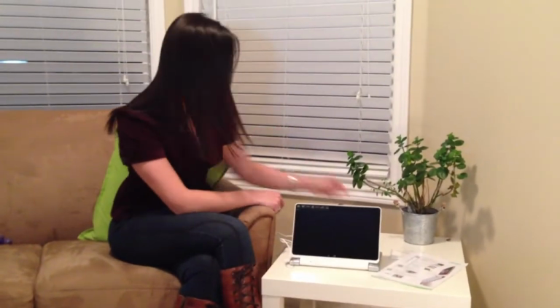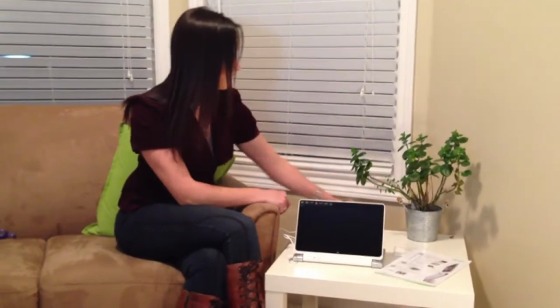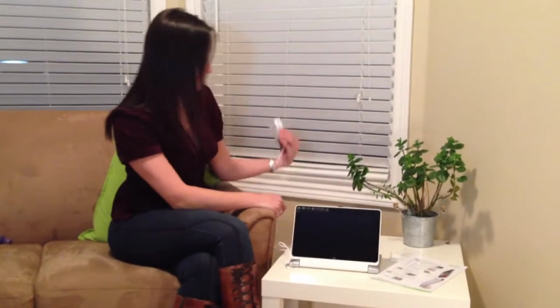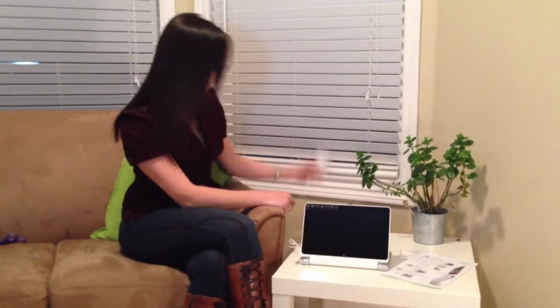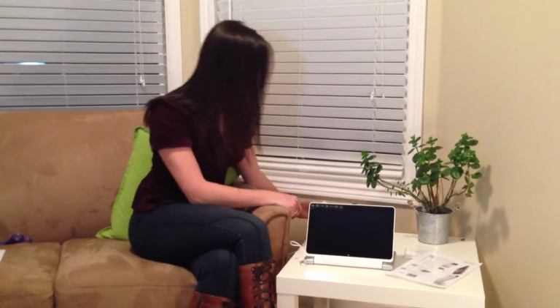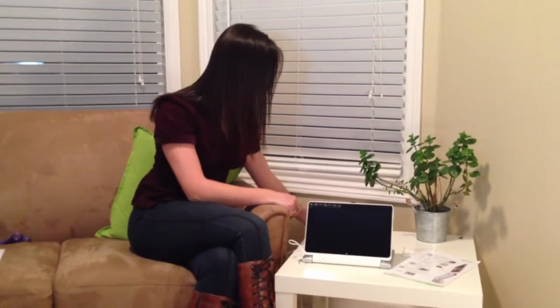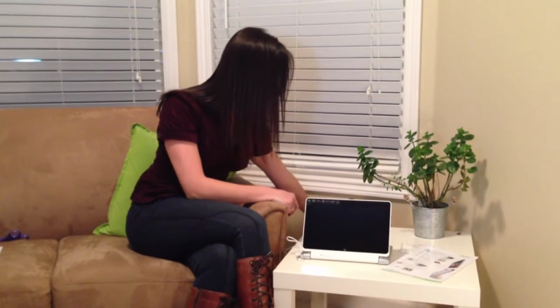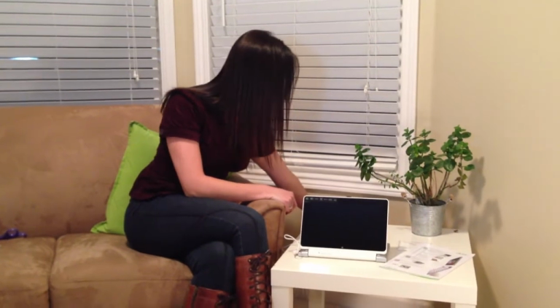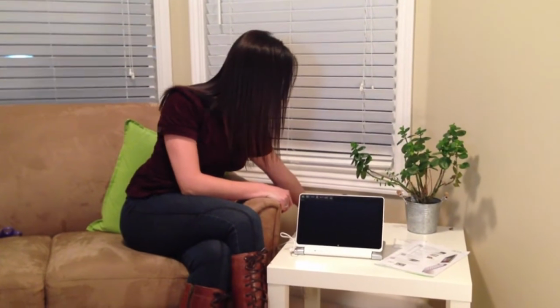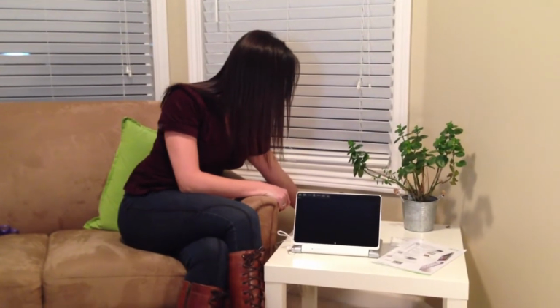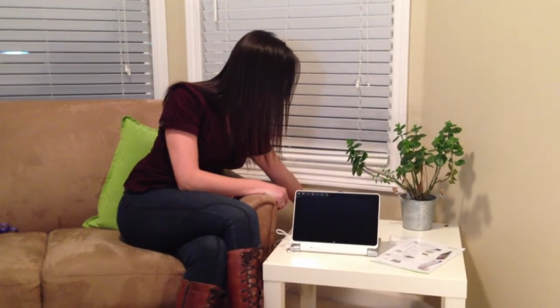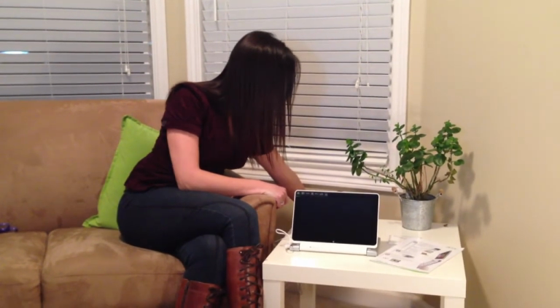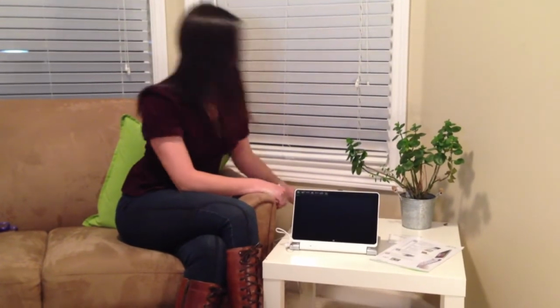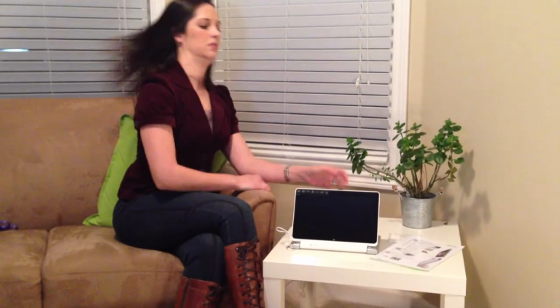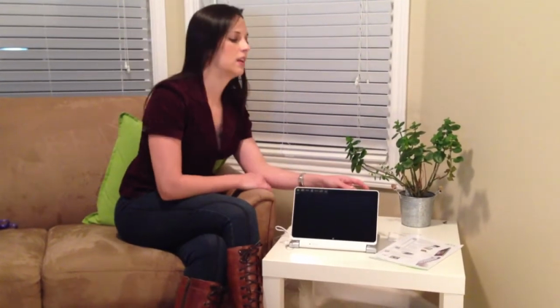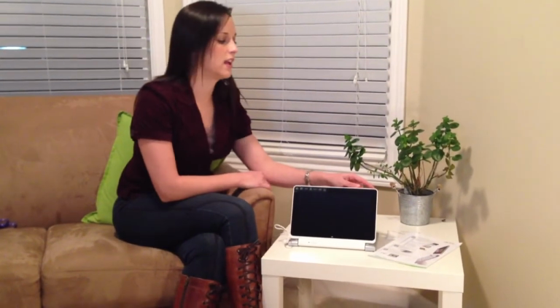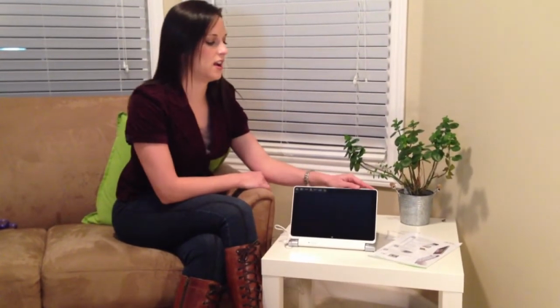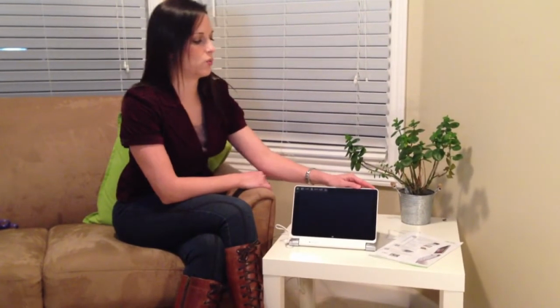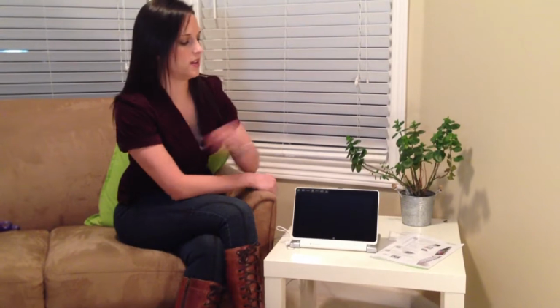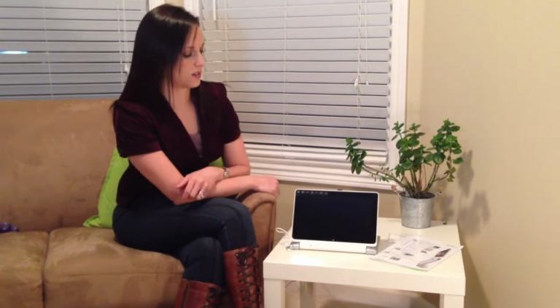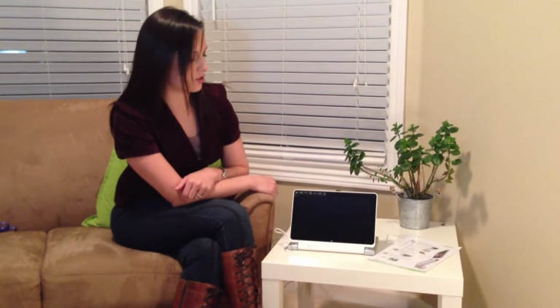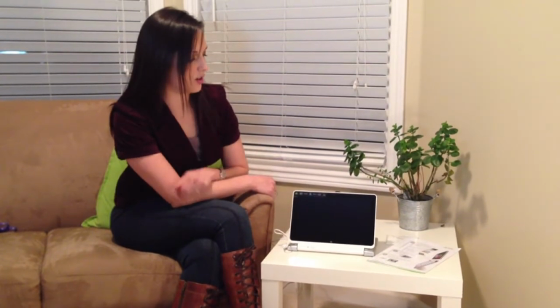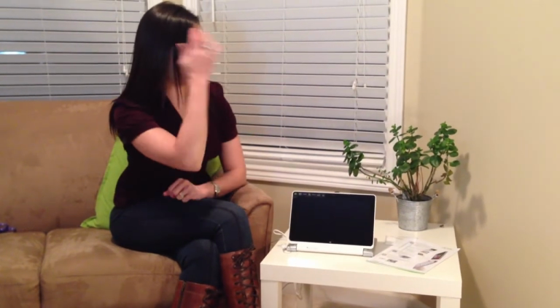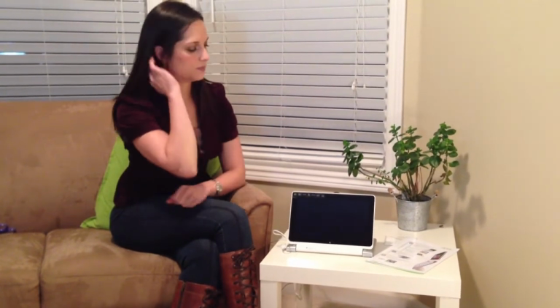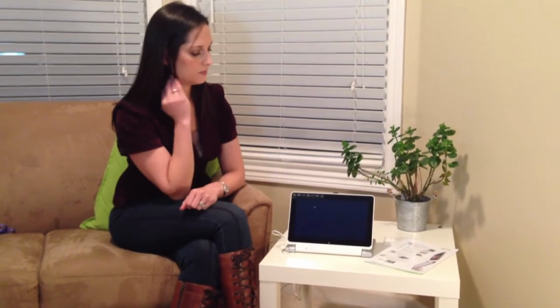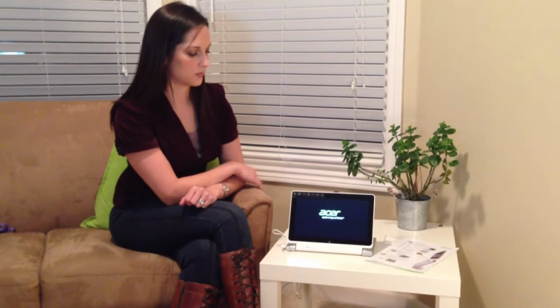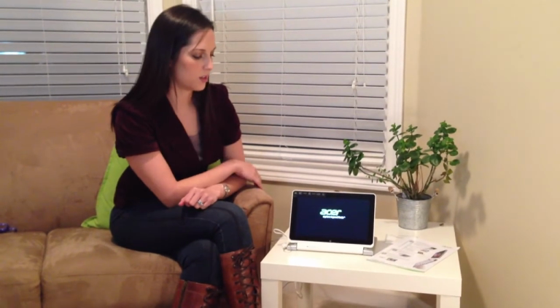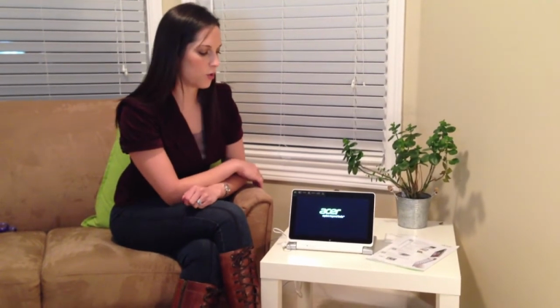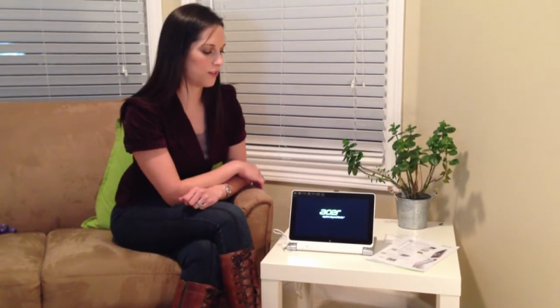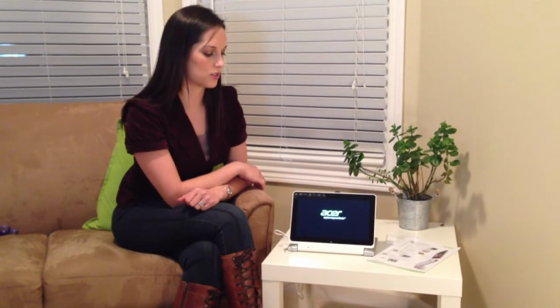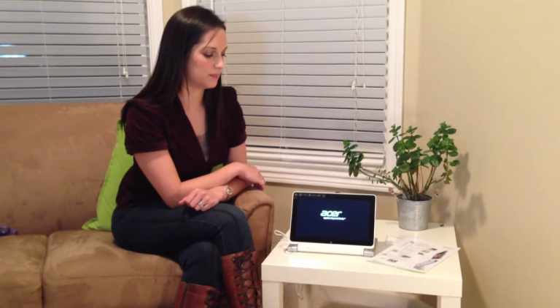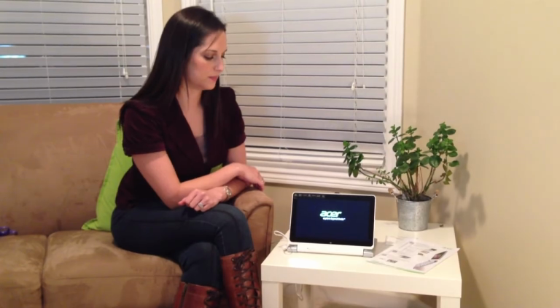Now let me just plug this into the wall, and now we can turn it on for the first time. Let's go!